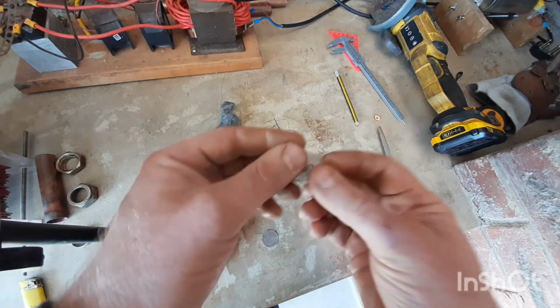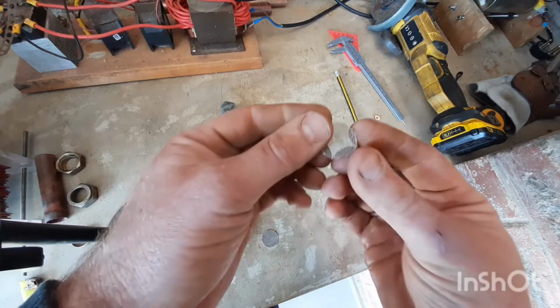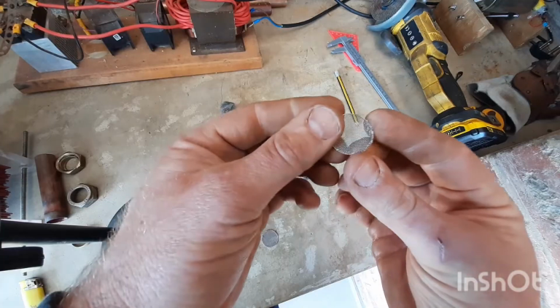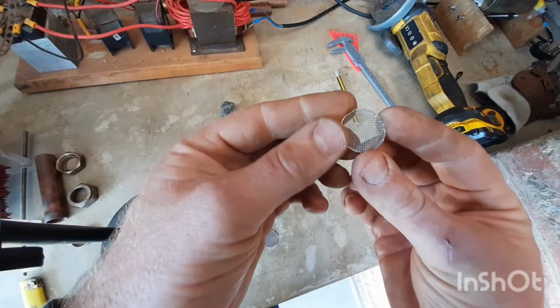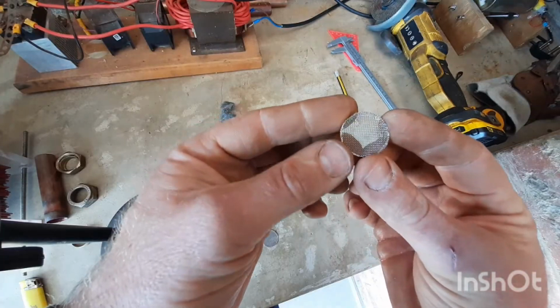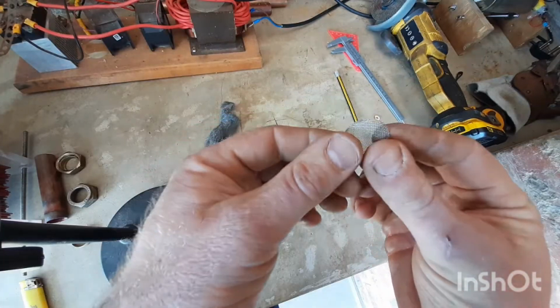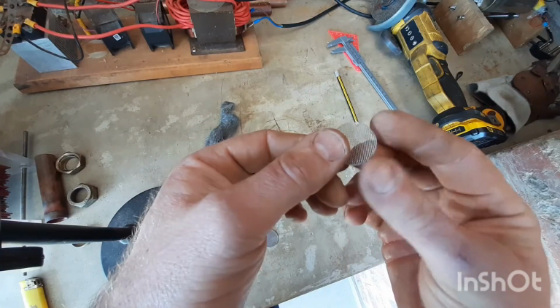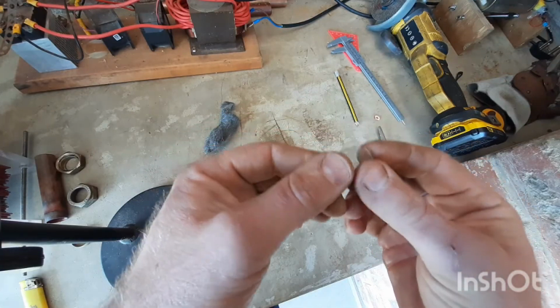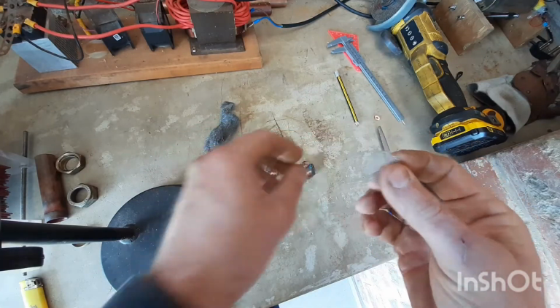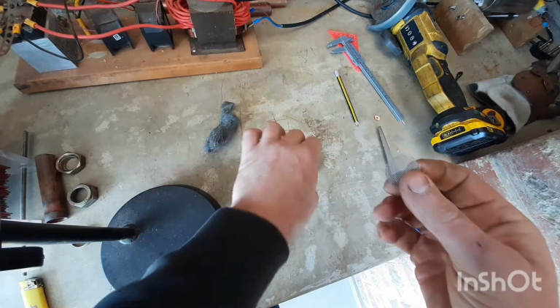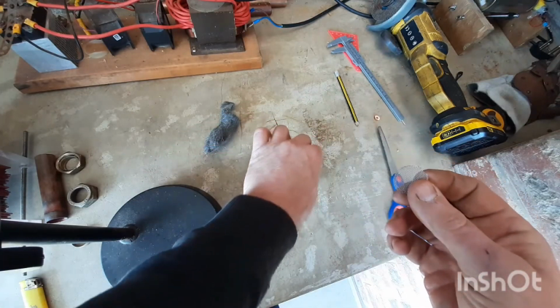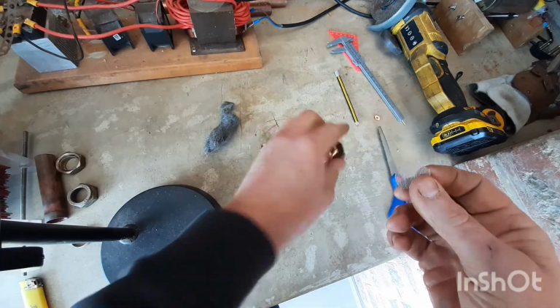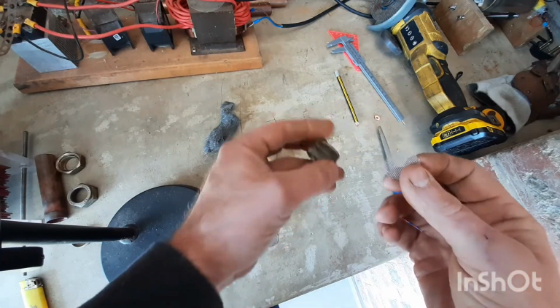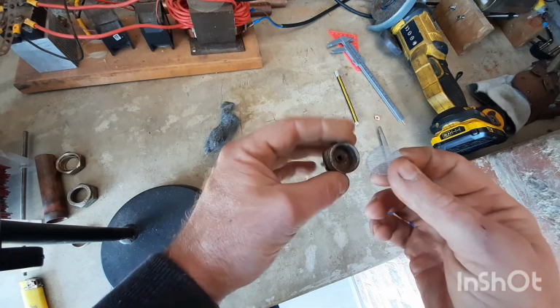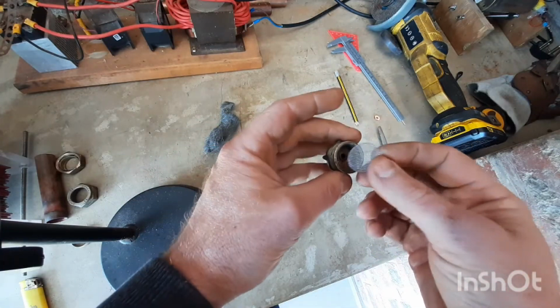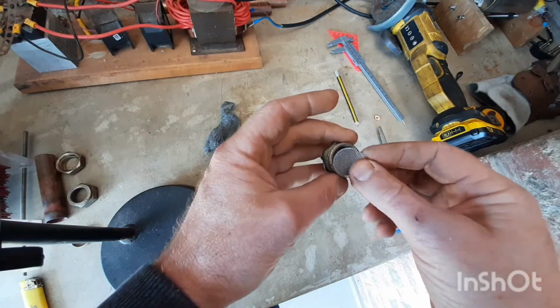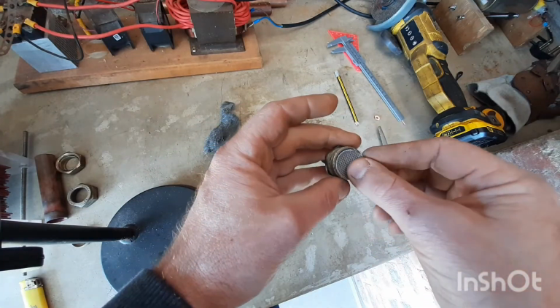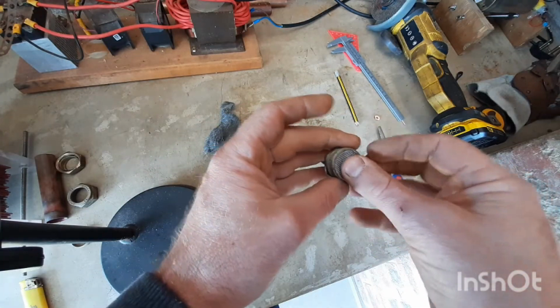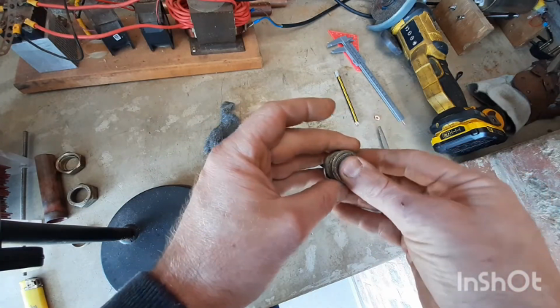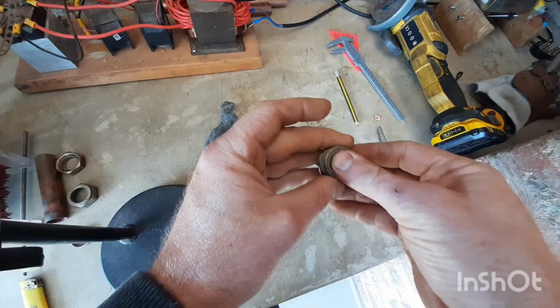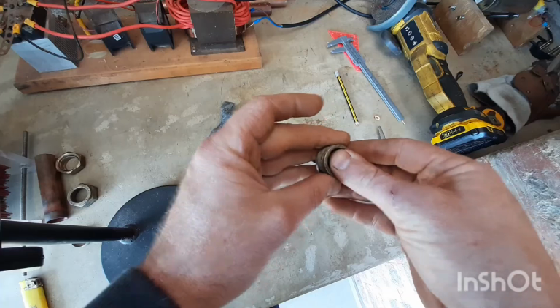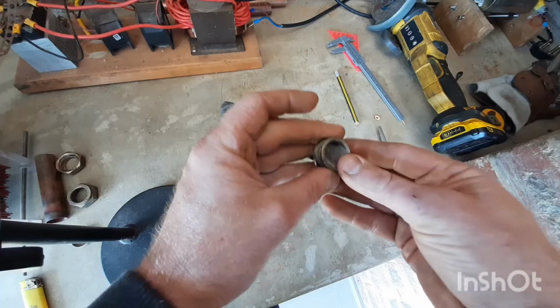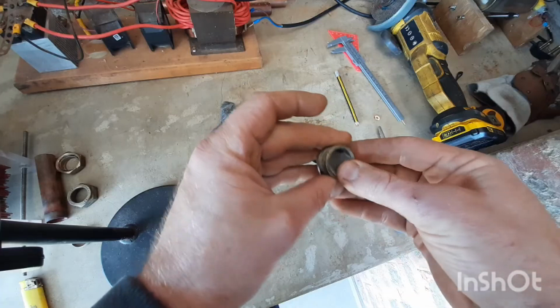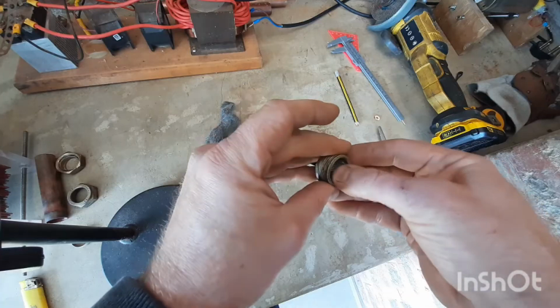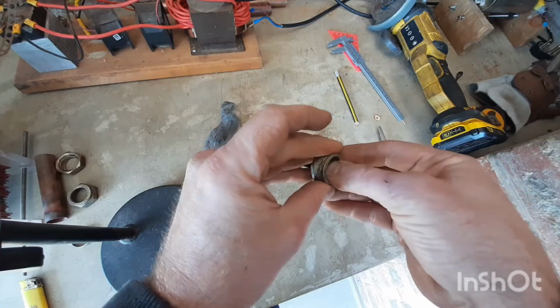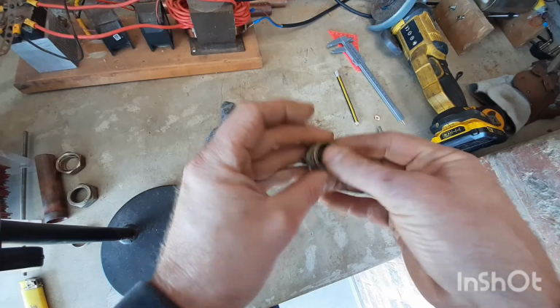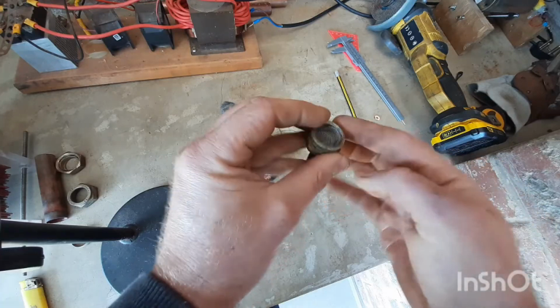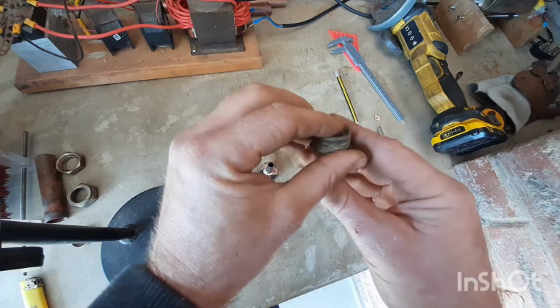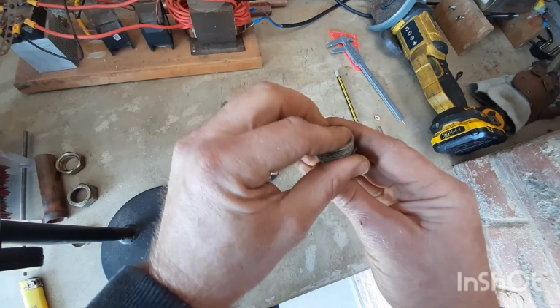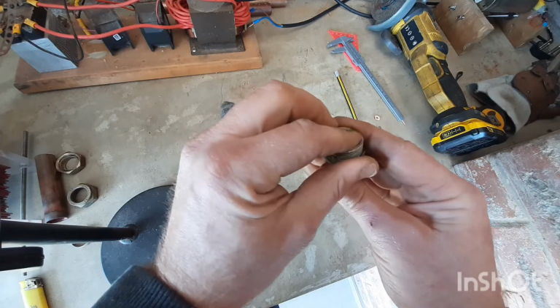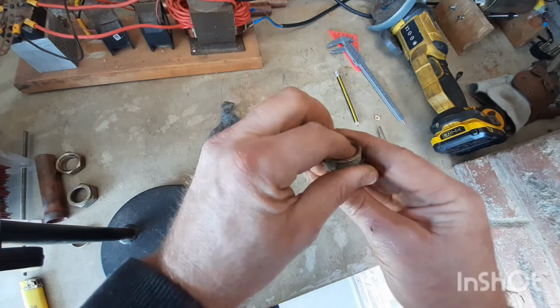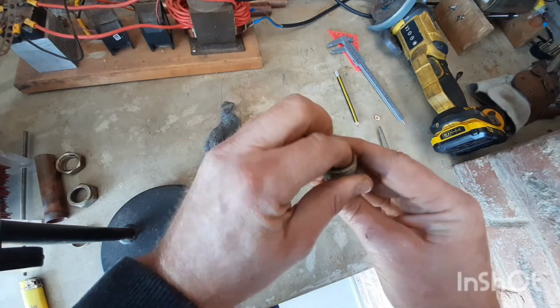I'm going to be using the stainless steel mesh. You can get this at a plumbing supplier and it is used in filtration systems. You can just squeeze them into the stop ends.